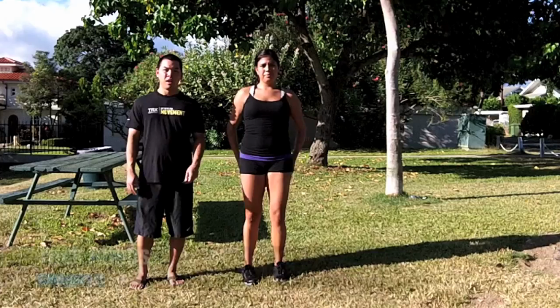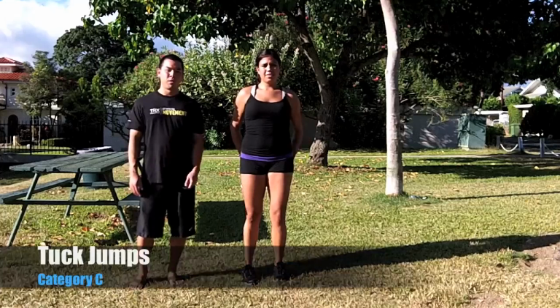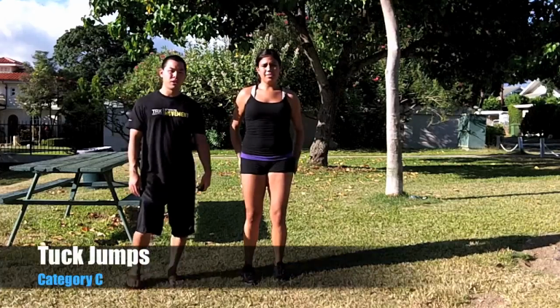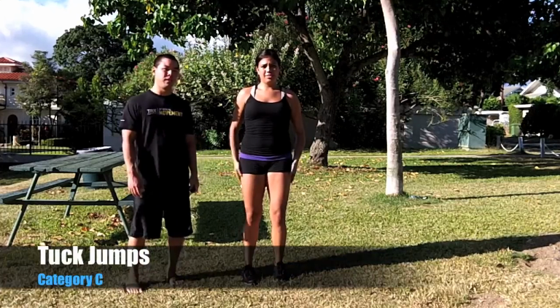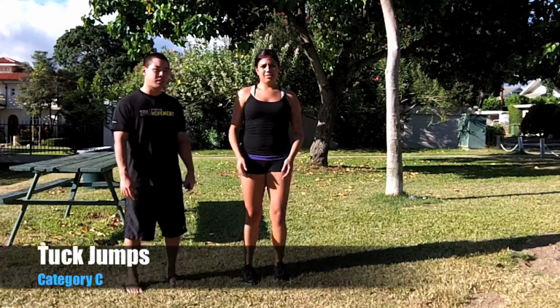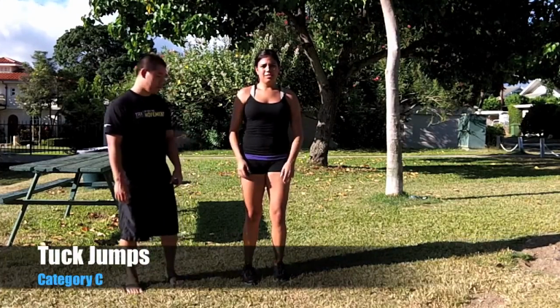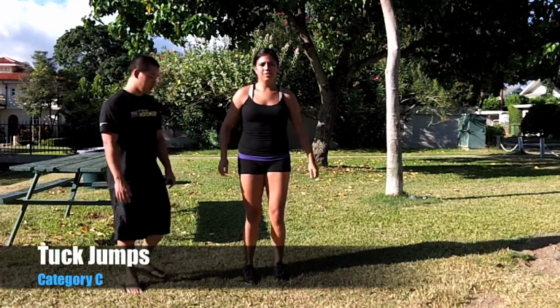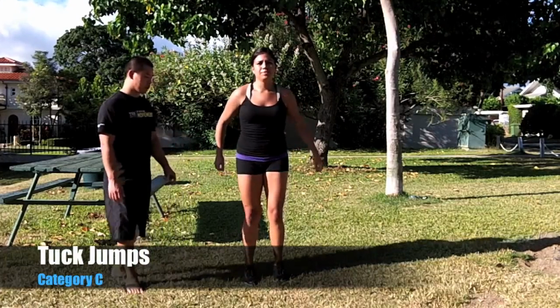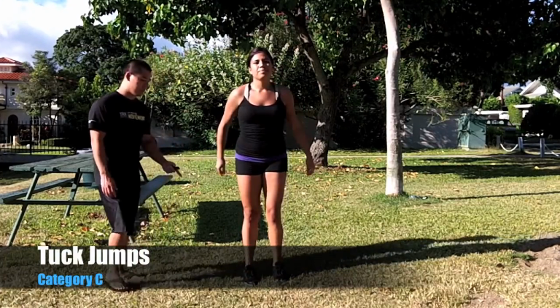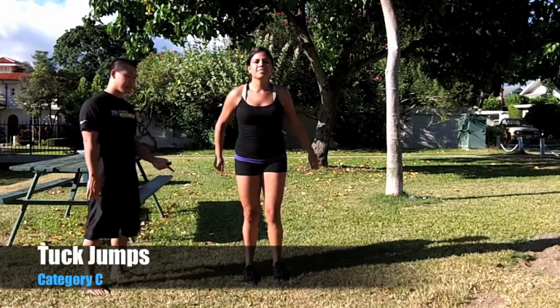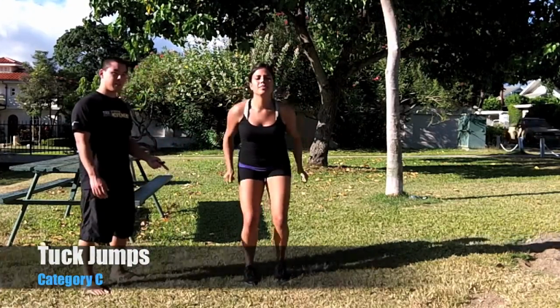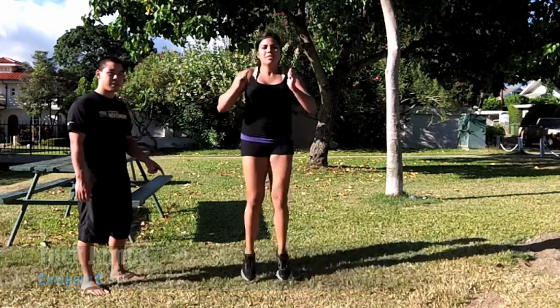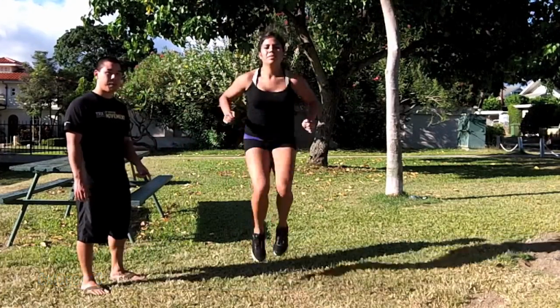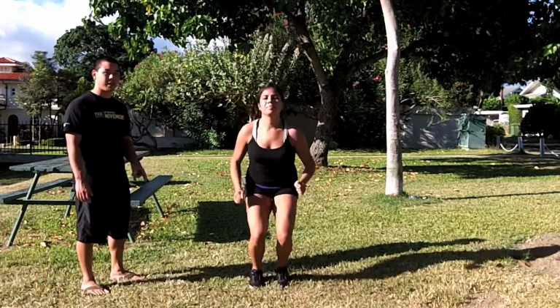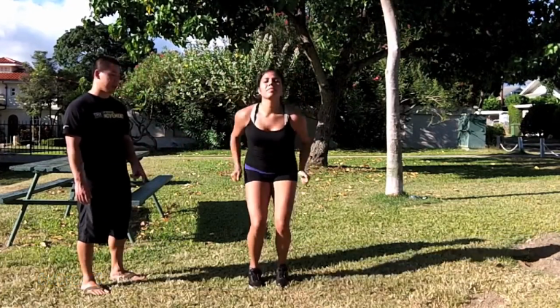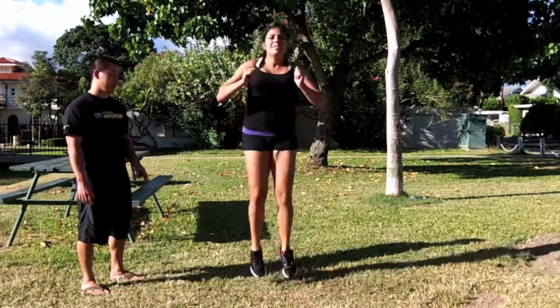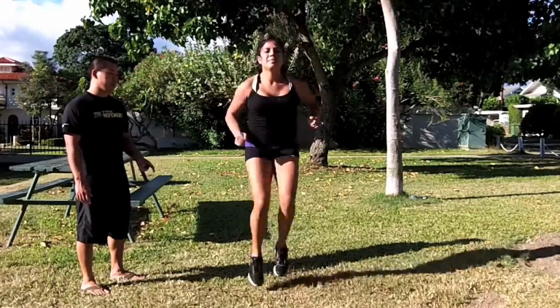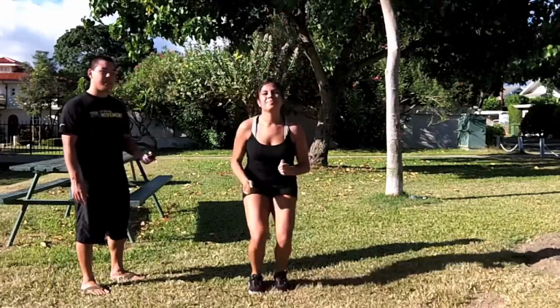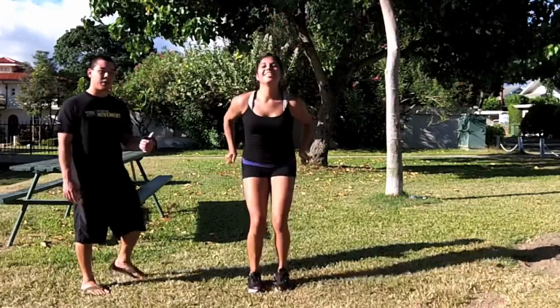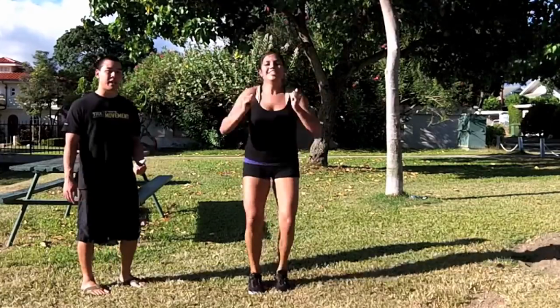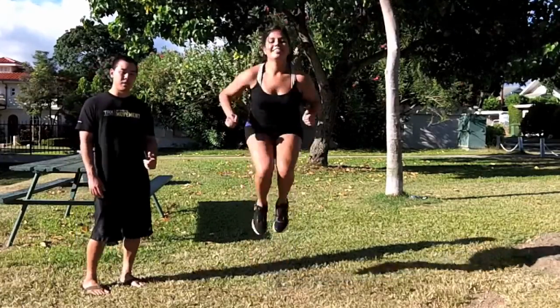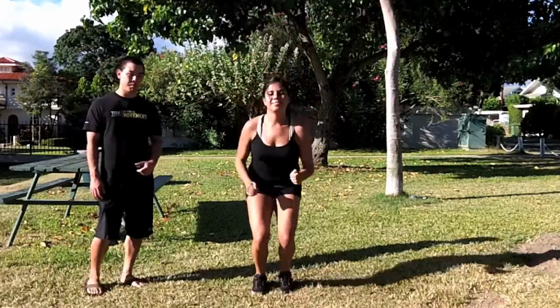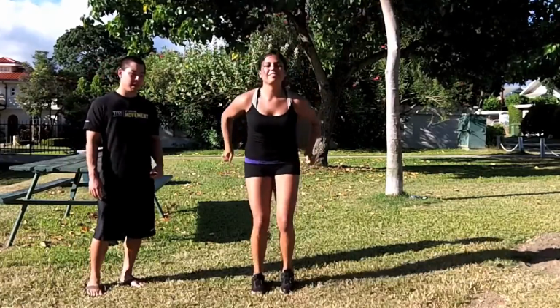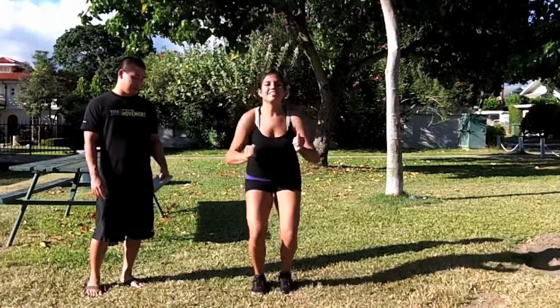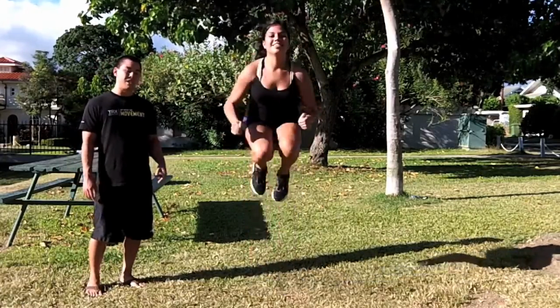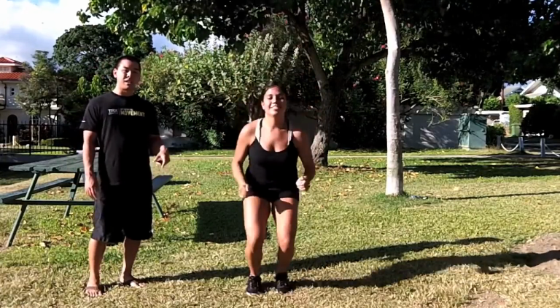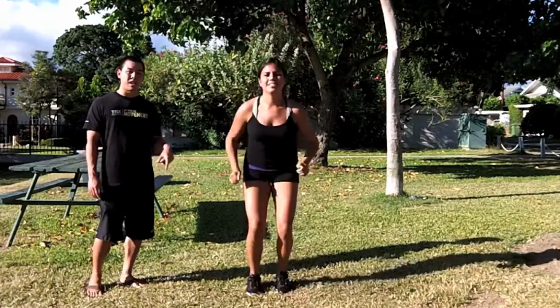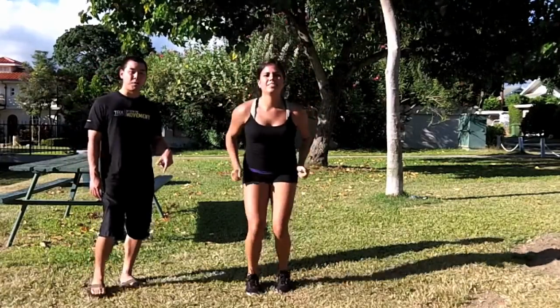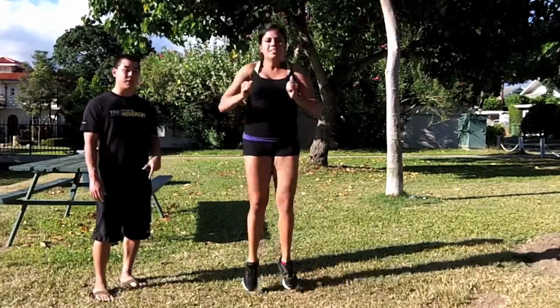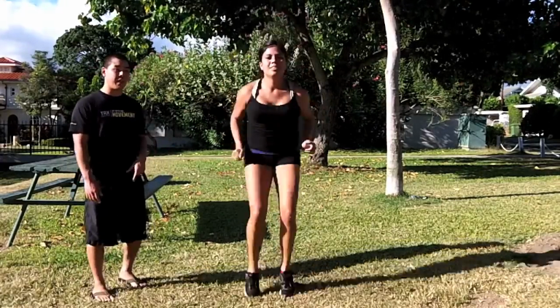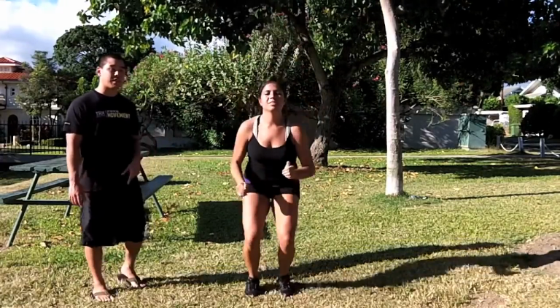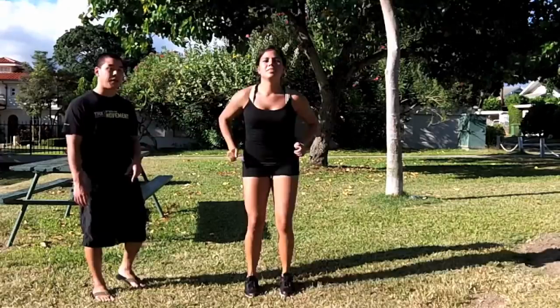Alright, now we're going to show the tuck jump. So all Johanna's going to do is she's going to jump up as high as she can, bring her knees up to her chest when she jumps. When she lands, she's going to land on the balls of her feet and land softly.